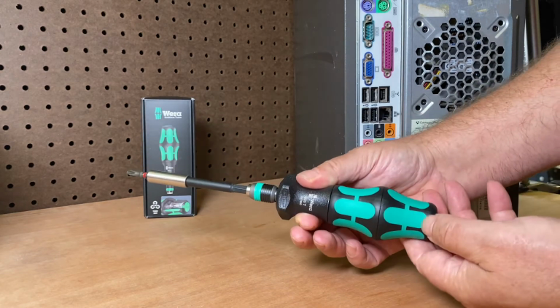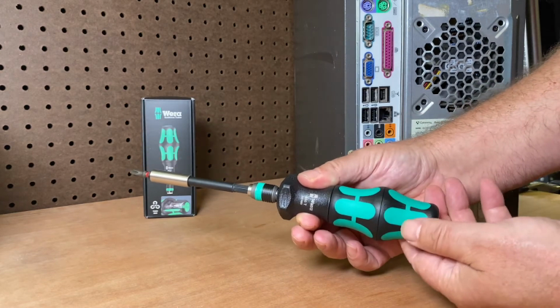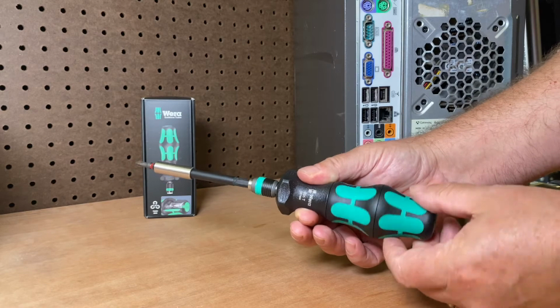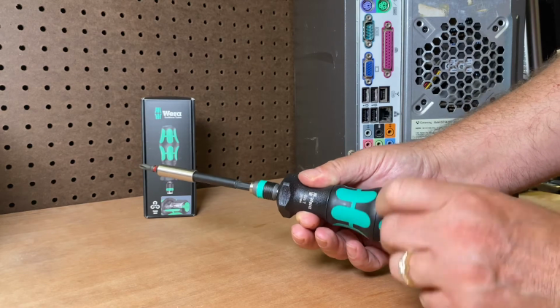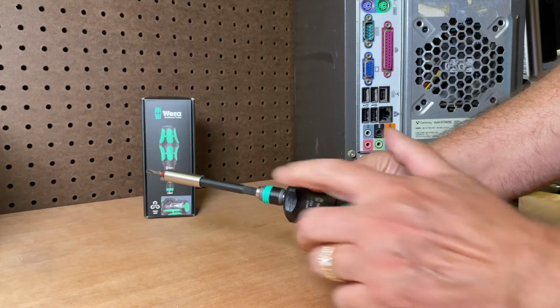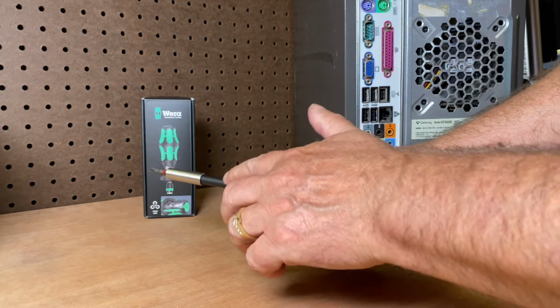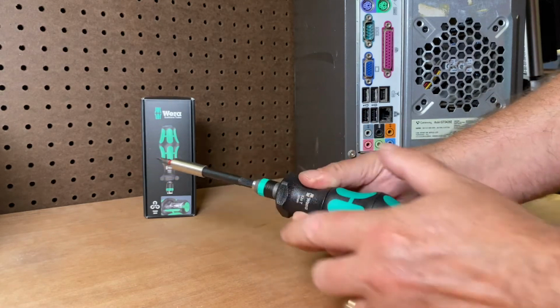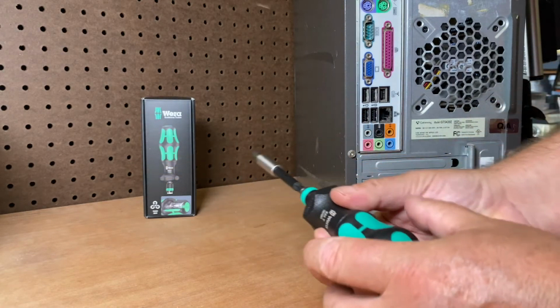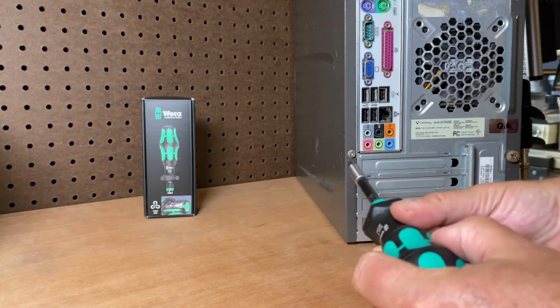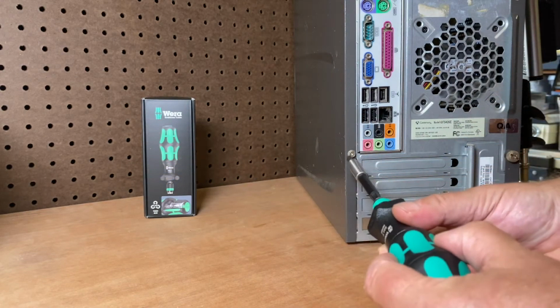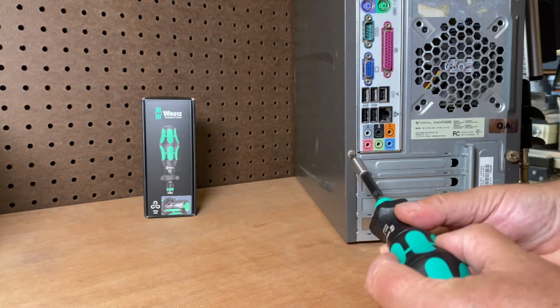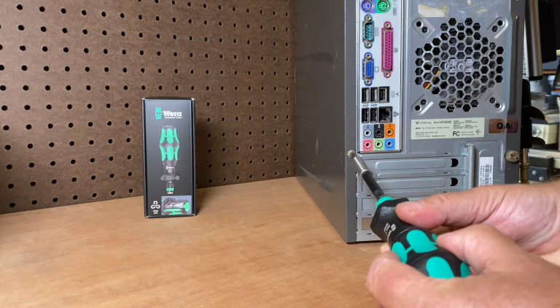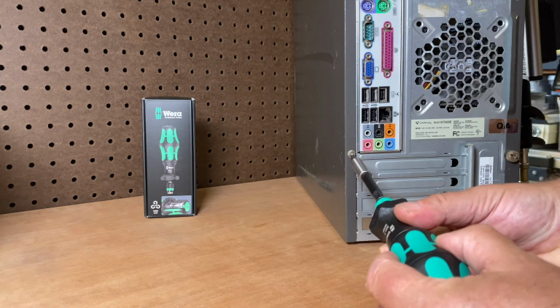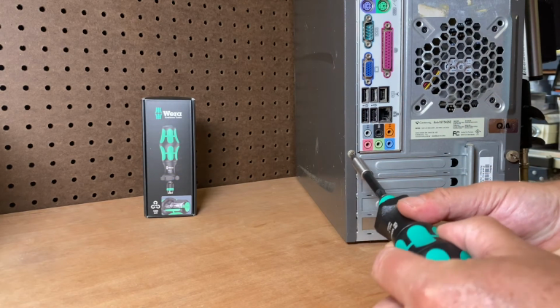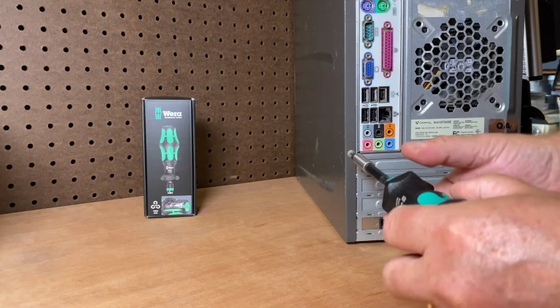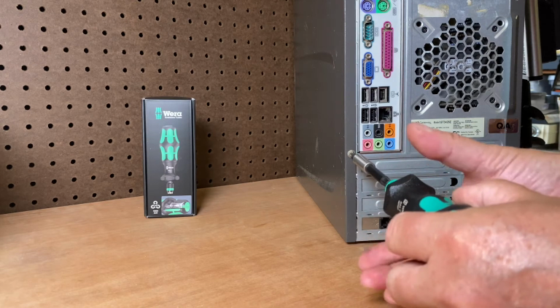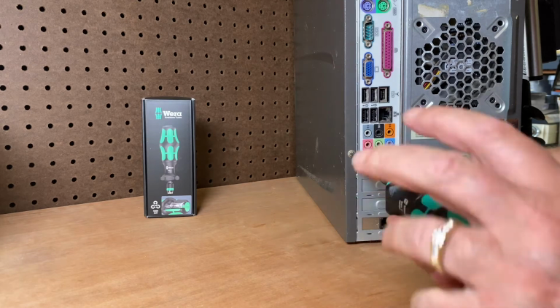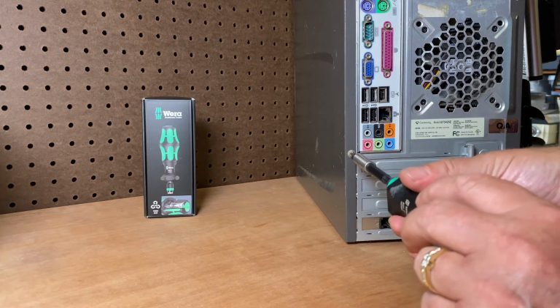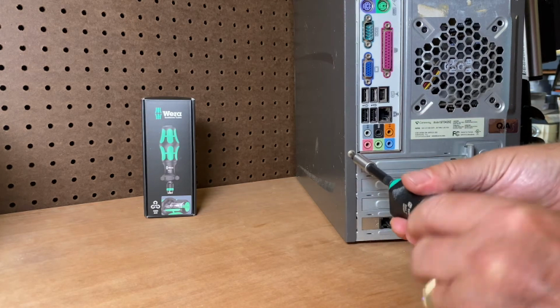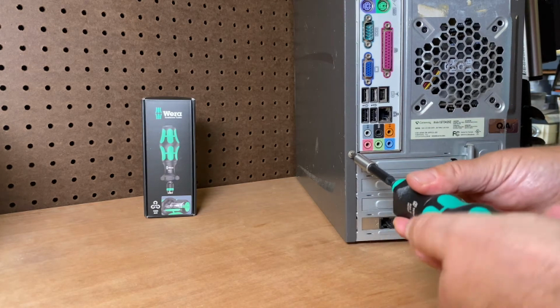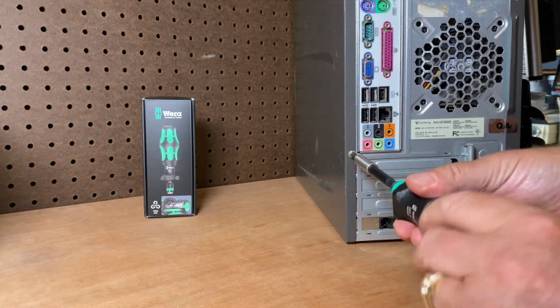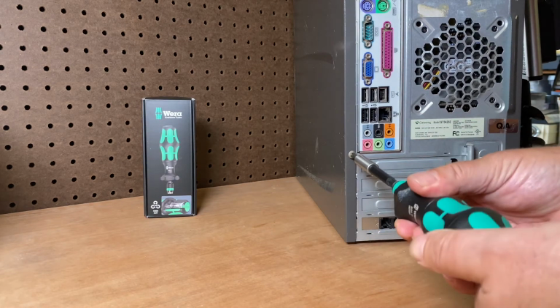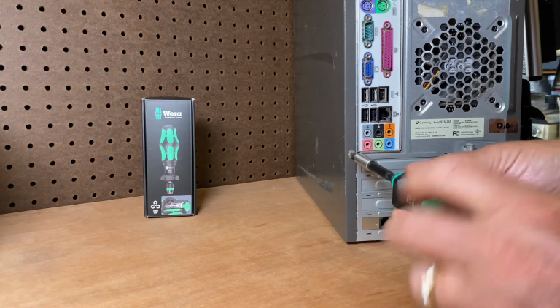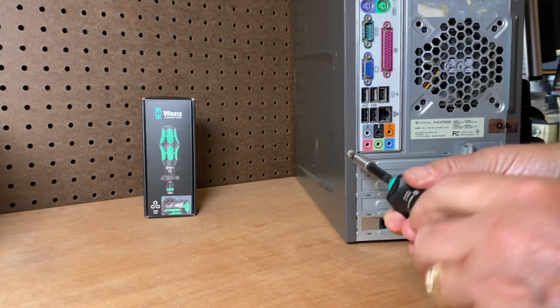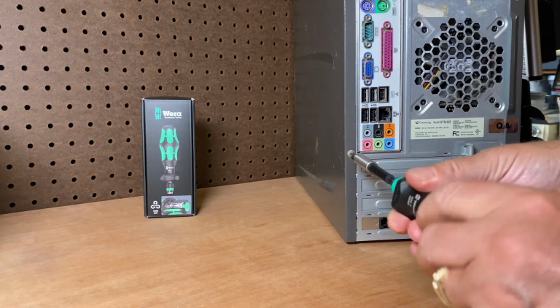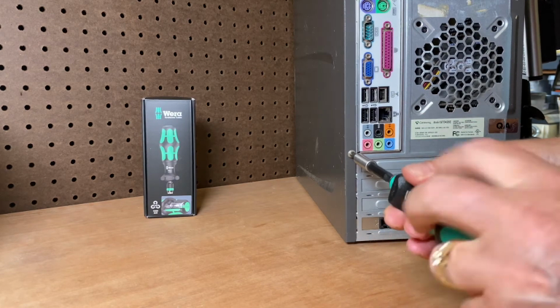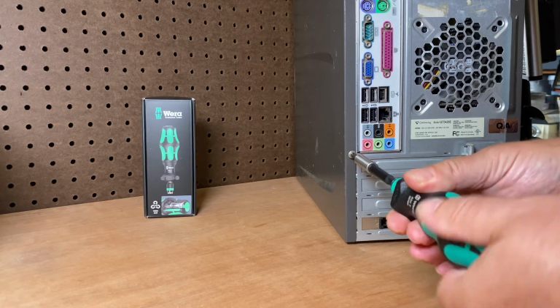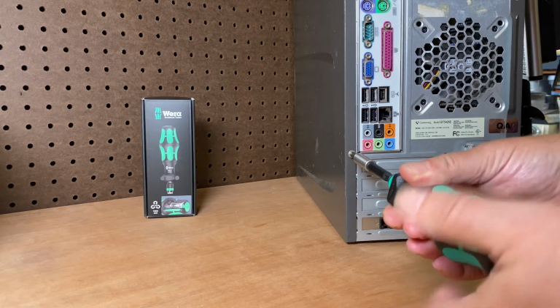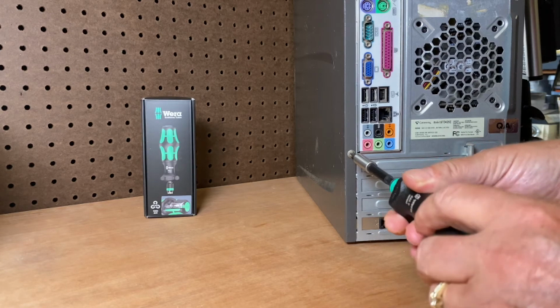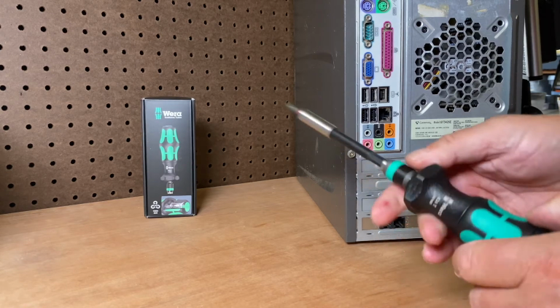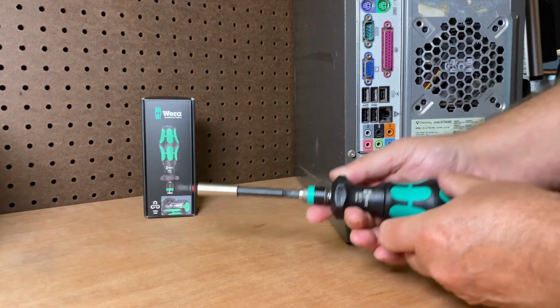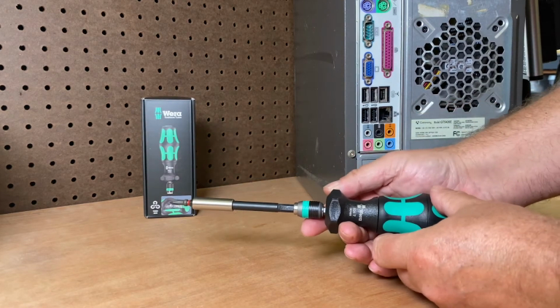So for every one spin here, it spins four times. When you put it on your screw, hold here and just spin — boom, four times as fast. That screw just comes right out, or right in.